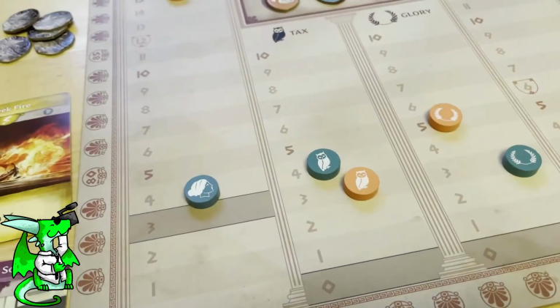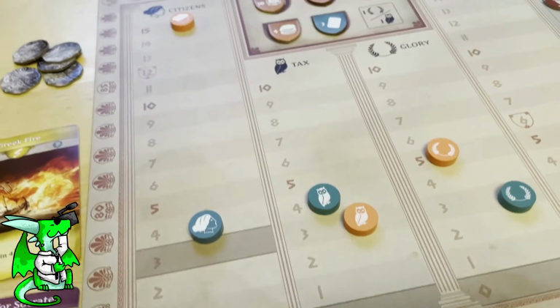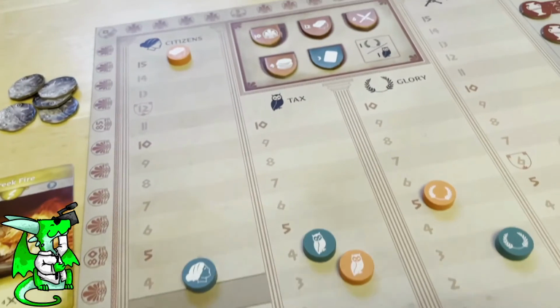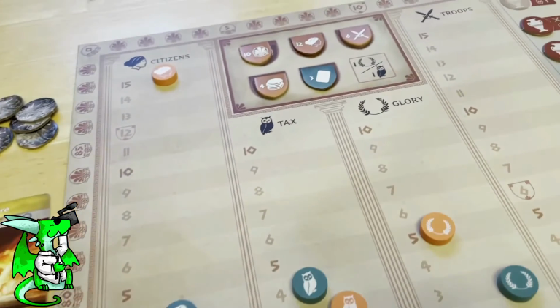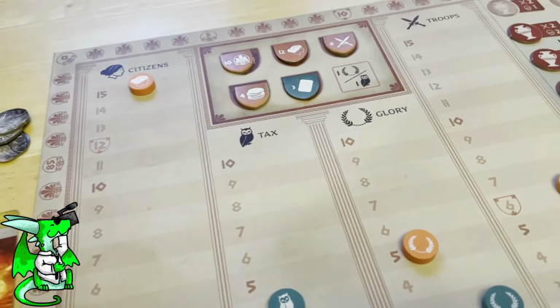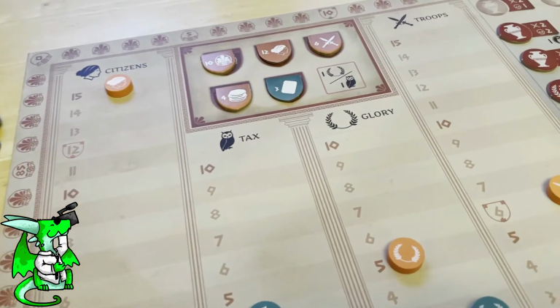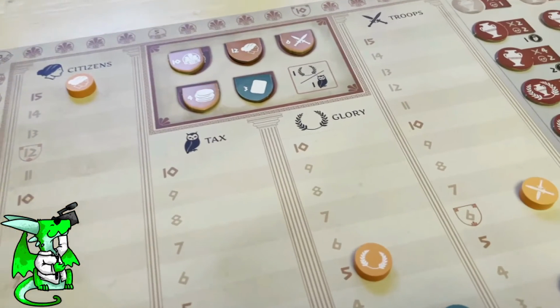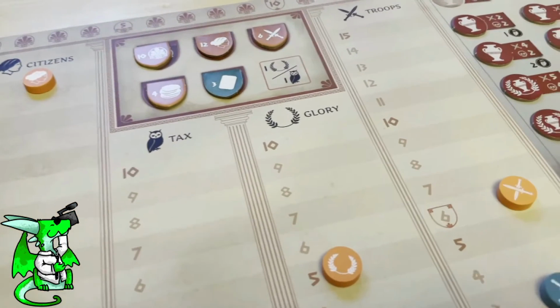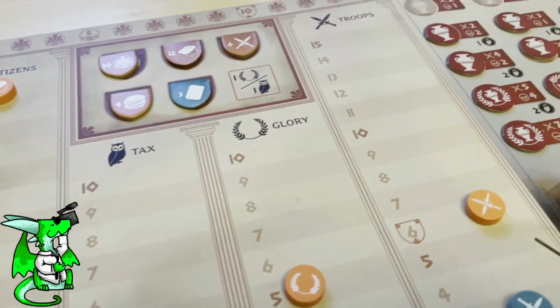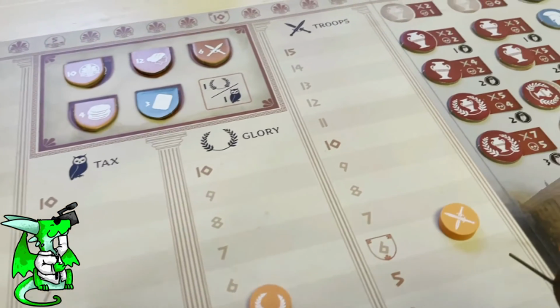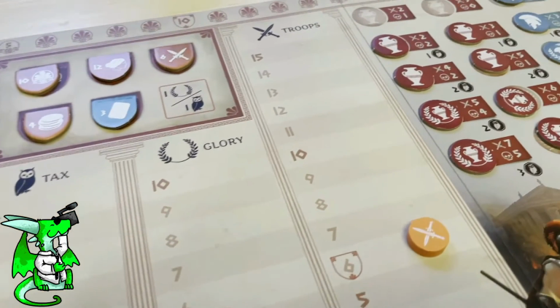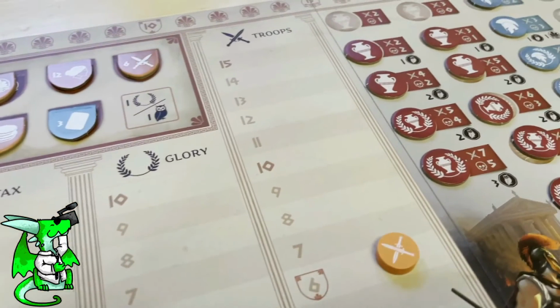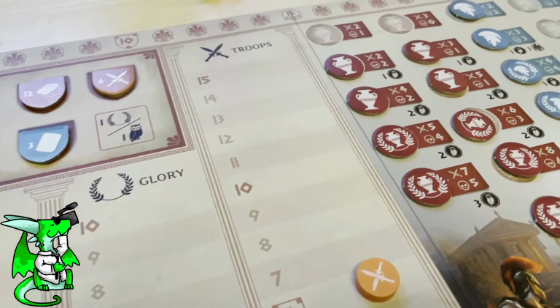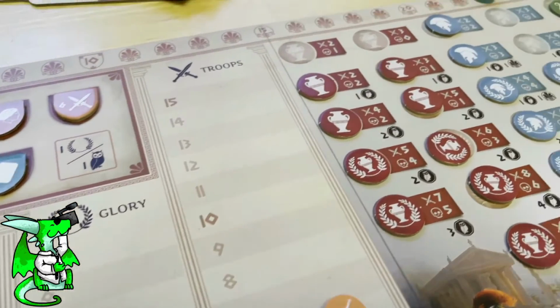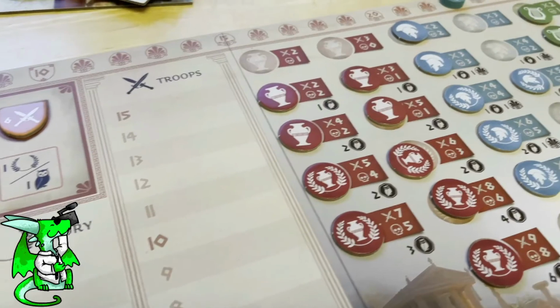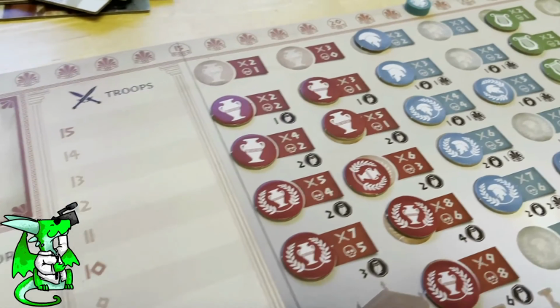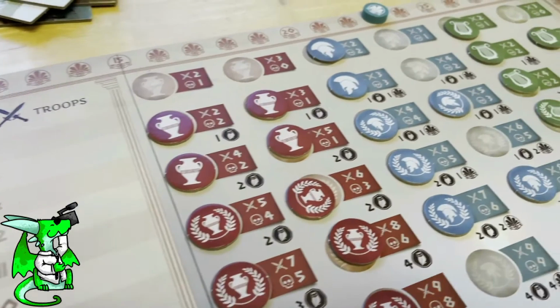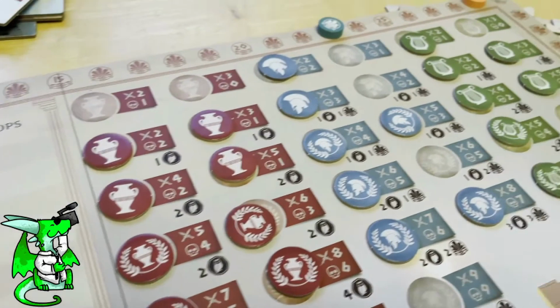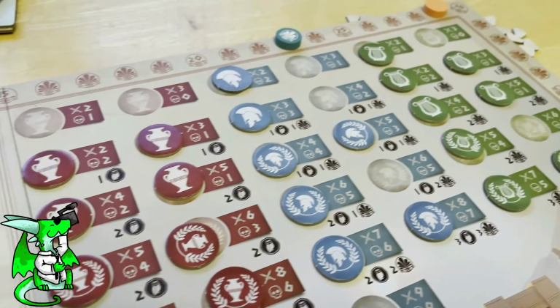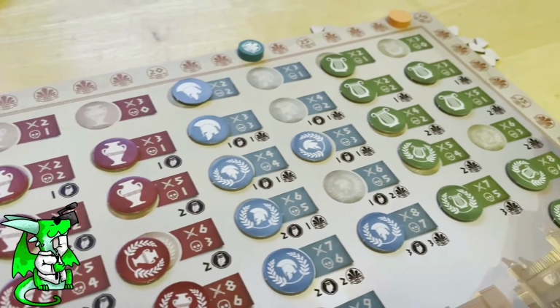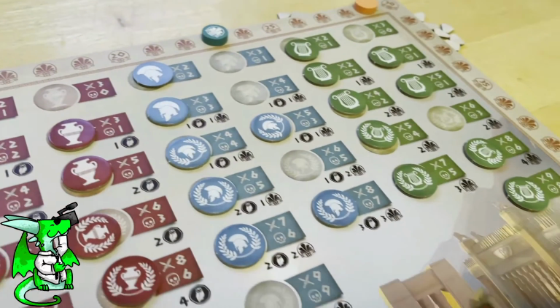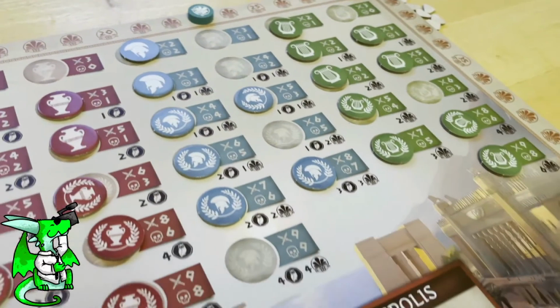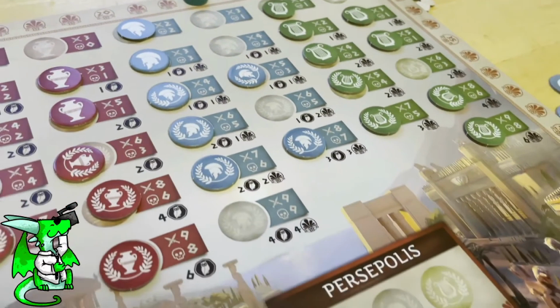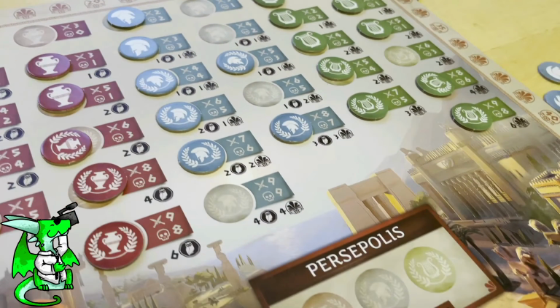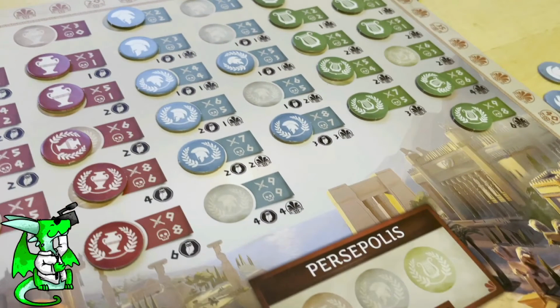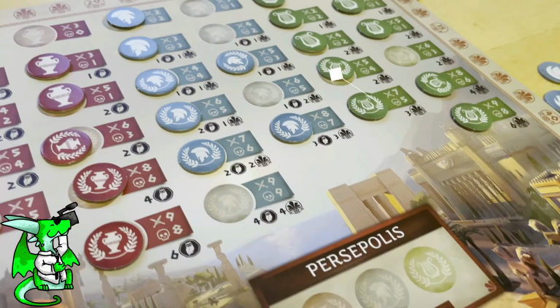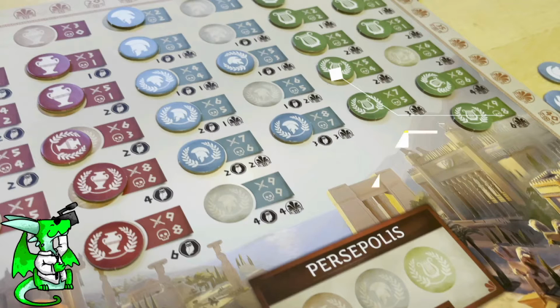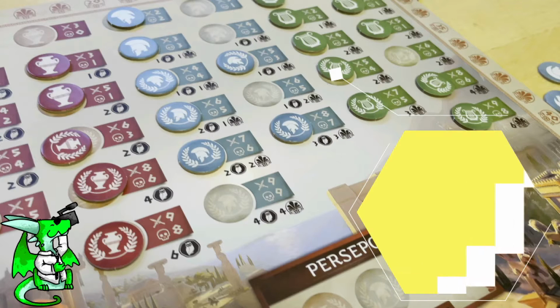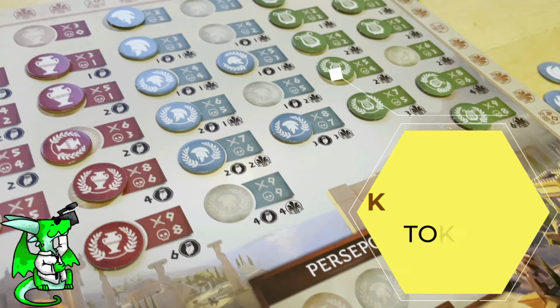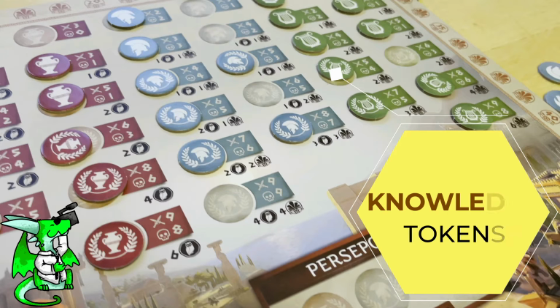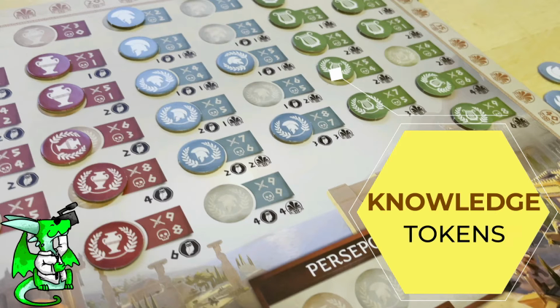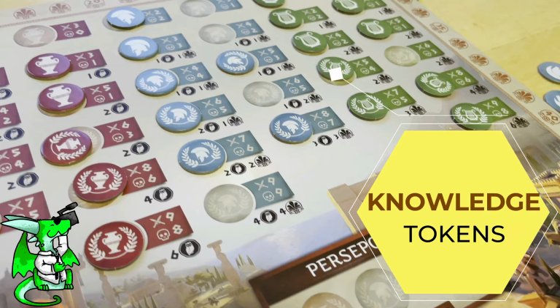When you move up on the tax track, you can collect higher amounts after the tracks match. The troop track will help you to explore and garner more knowledge tokens, and the glory track to capitalize on your knowledge.